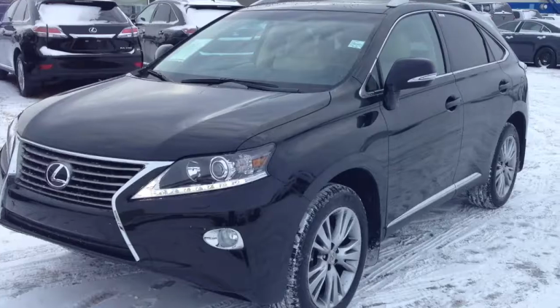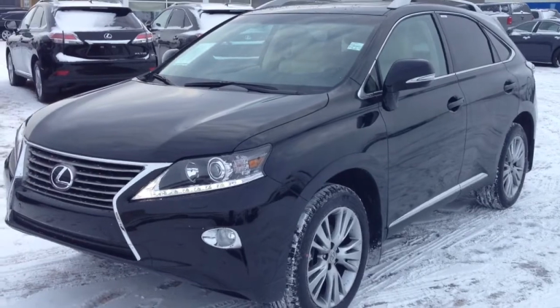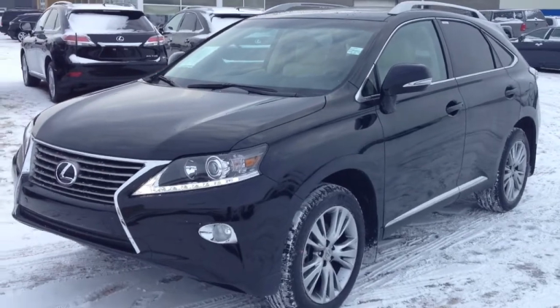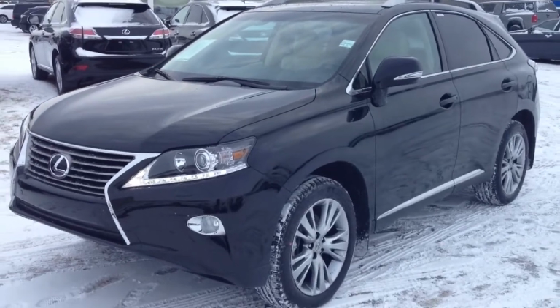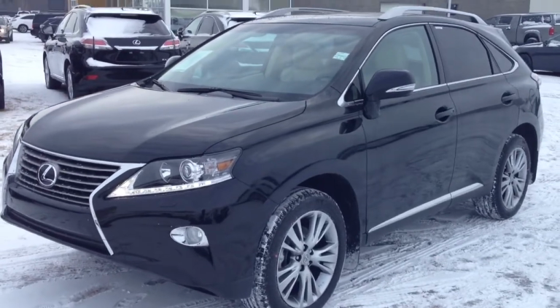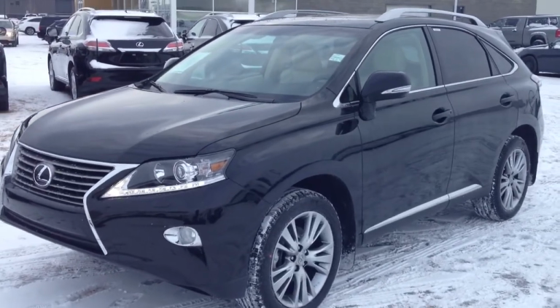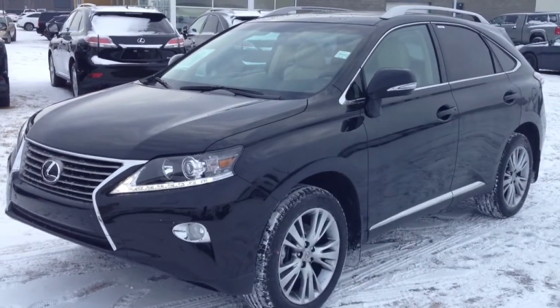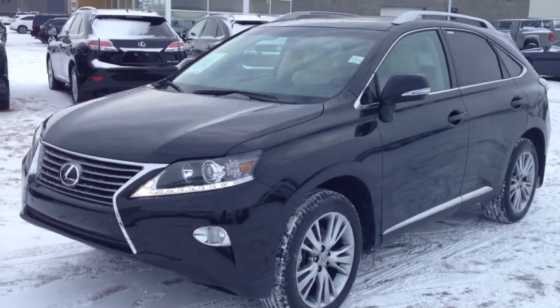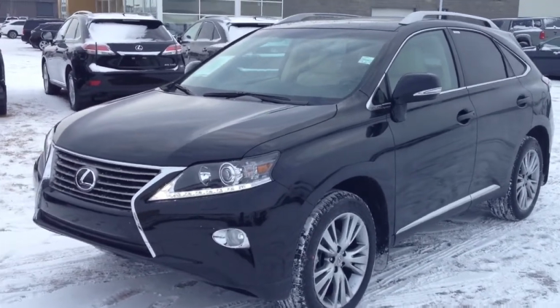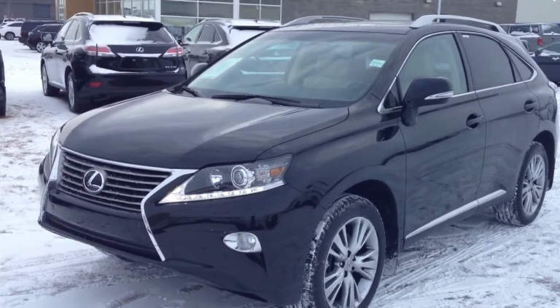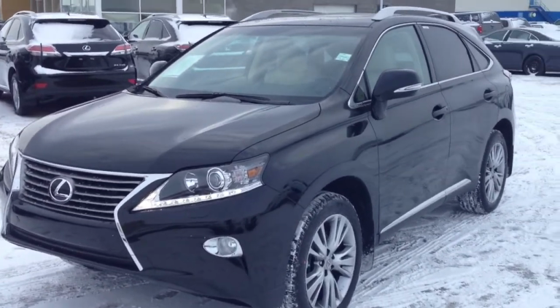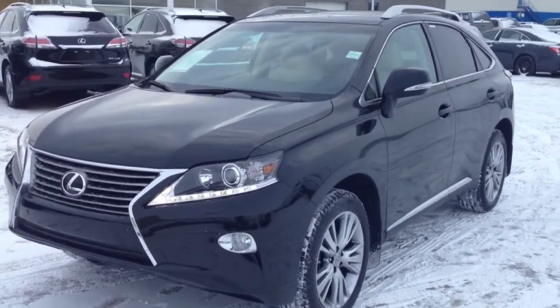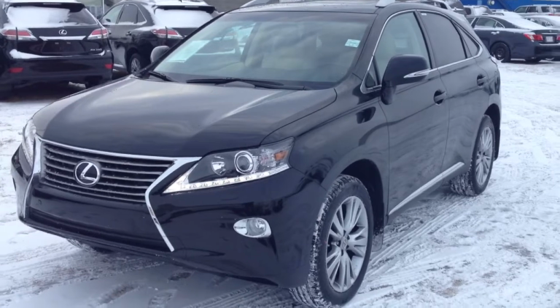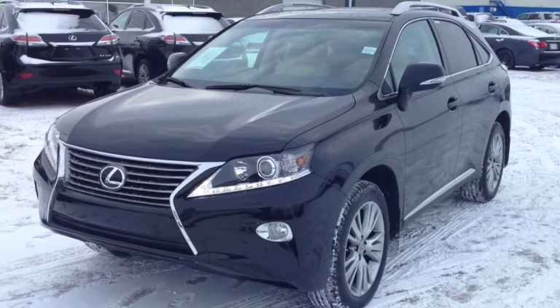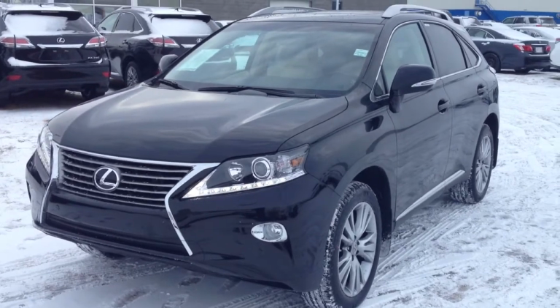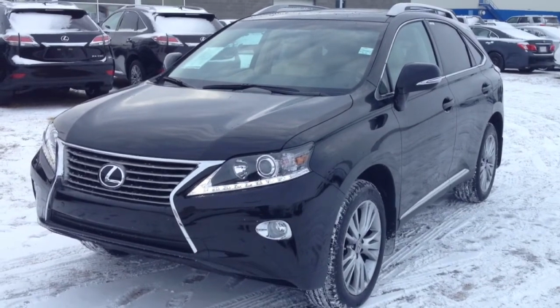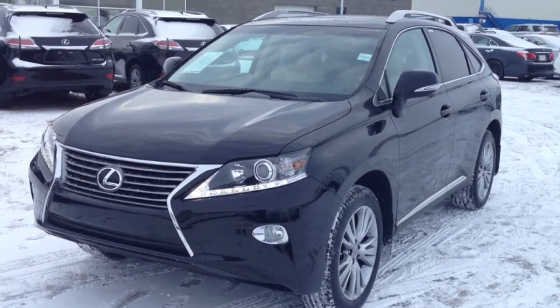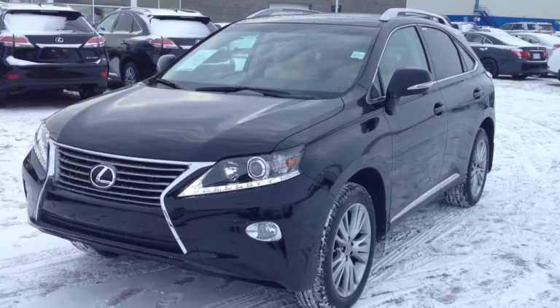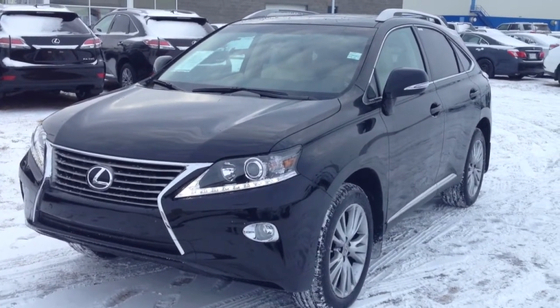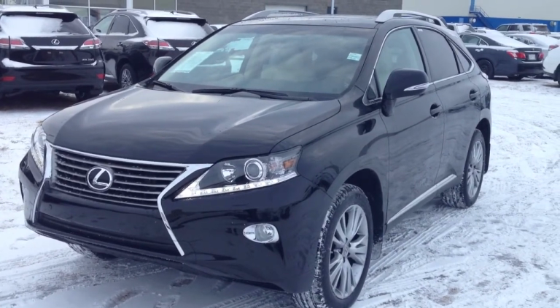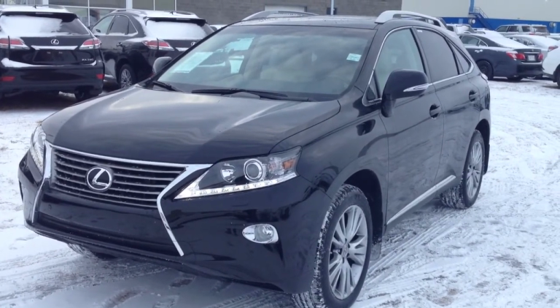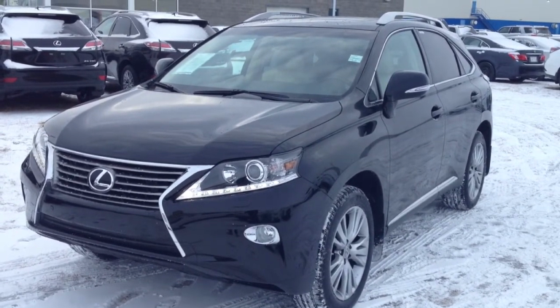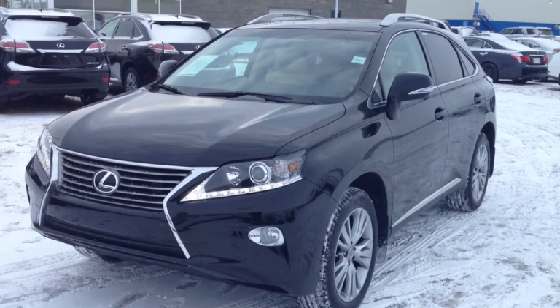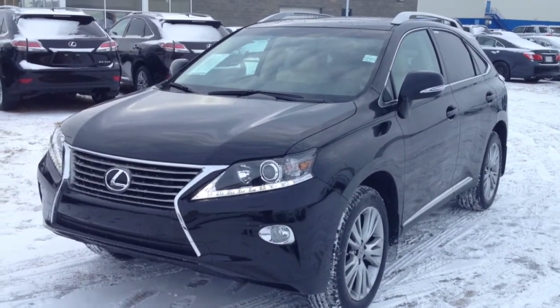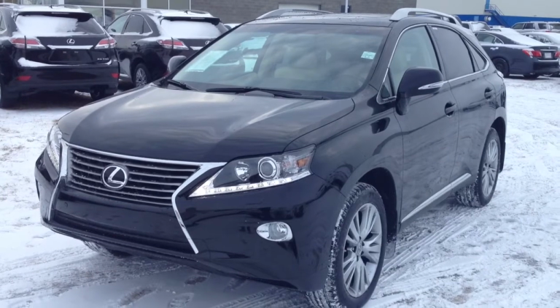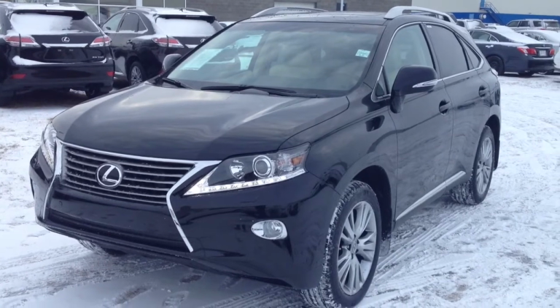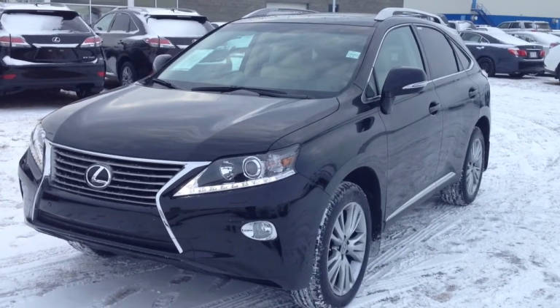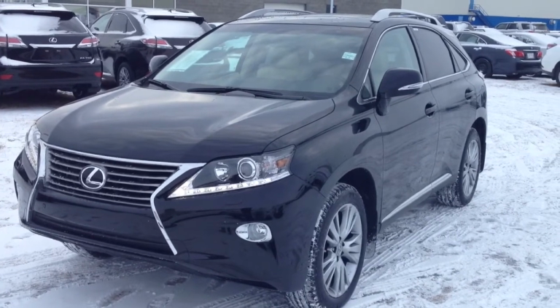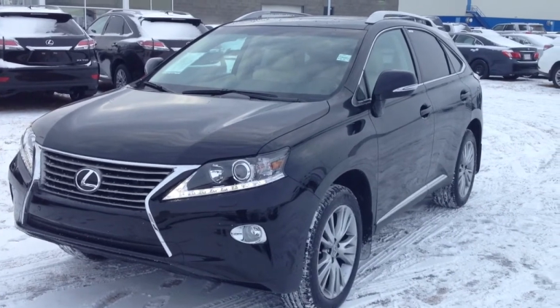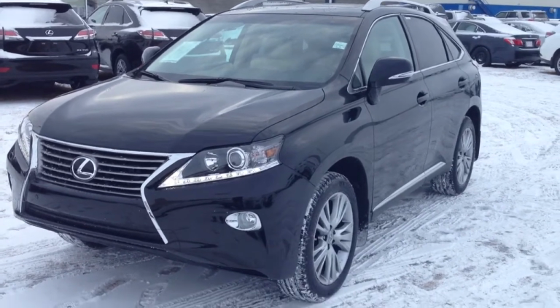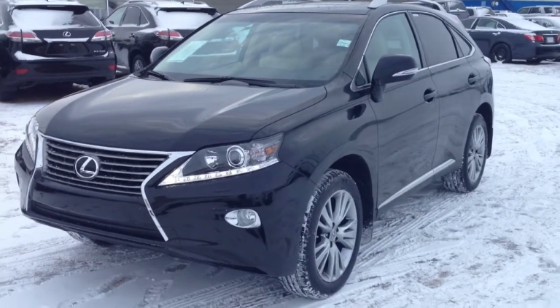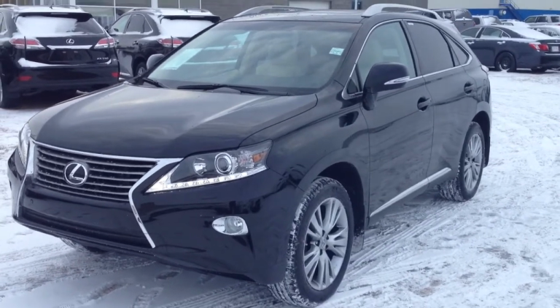Hello everybody, welcome to Lexus of Edmonton. We're located off 111th Avenue and 170th Street. We're looking at a brand new 2014 RX350 all-wheel drive. We have the Starlight Black Mica exterior, parchment leather inside, four-door, five-passenger. This one is the technology package.